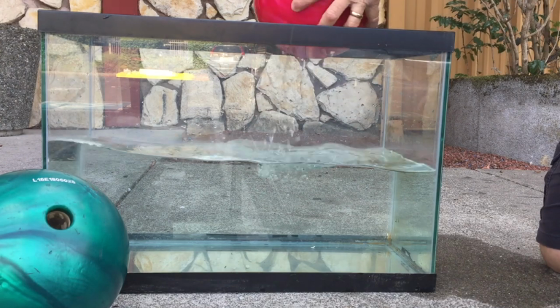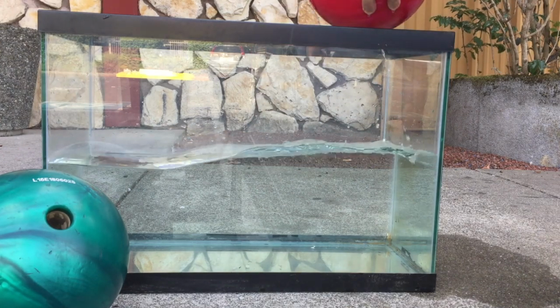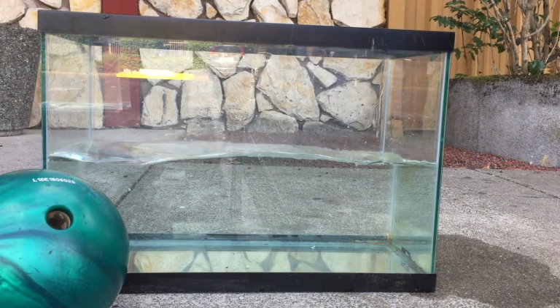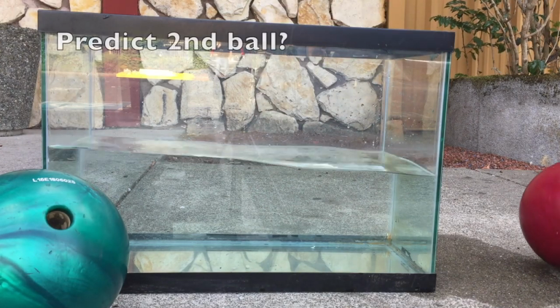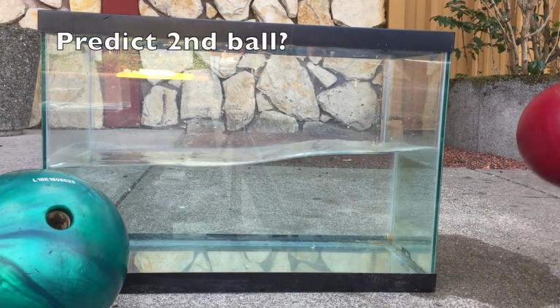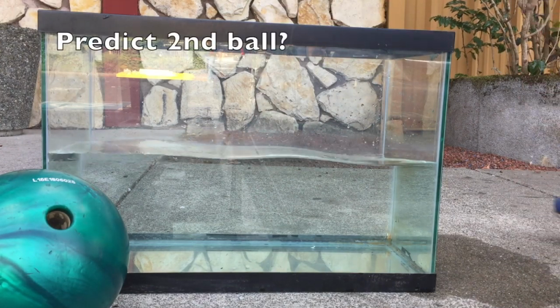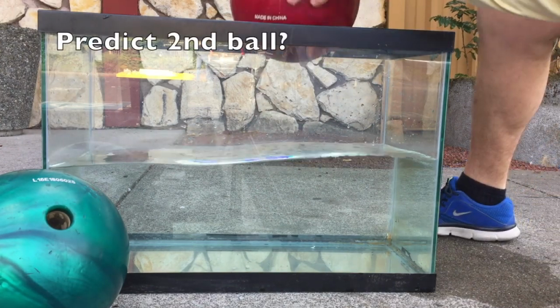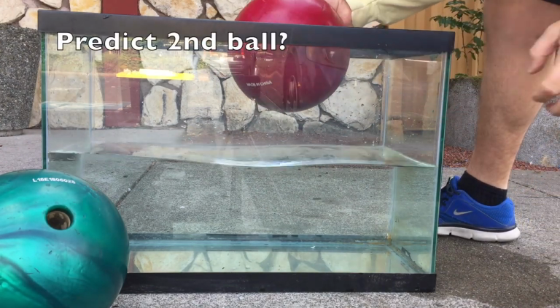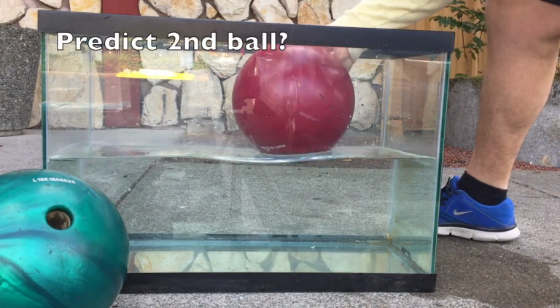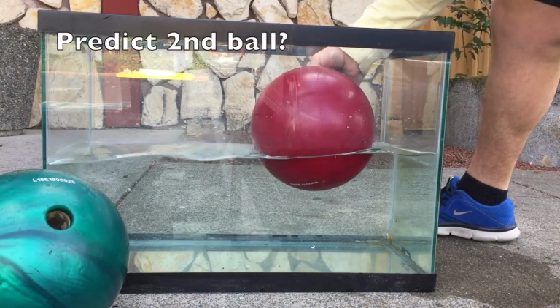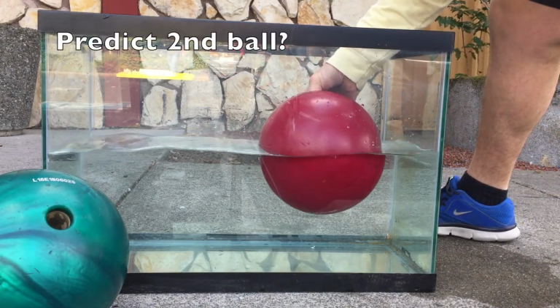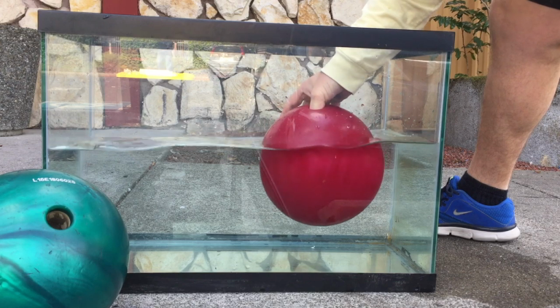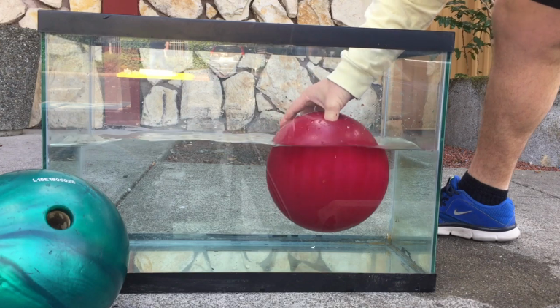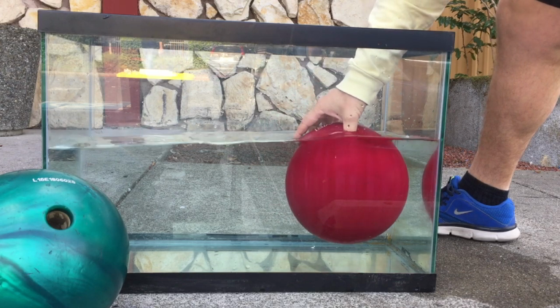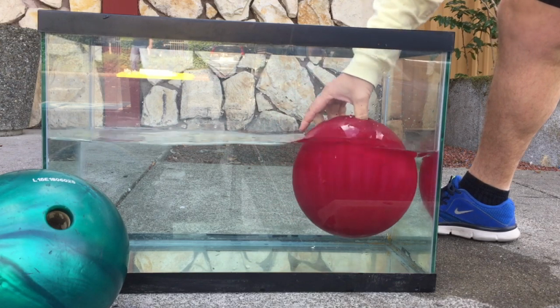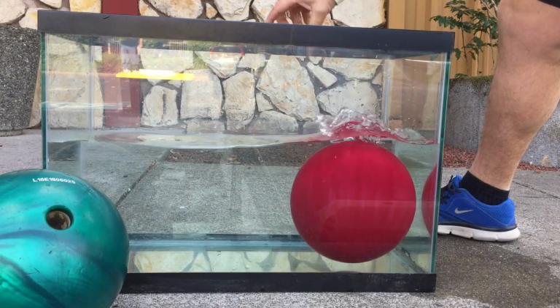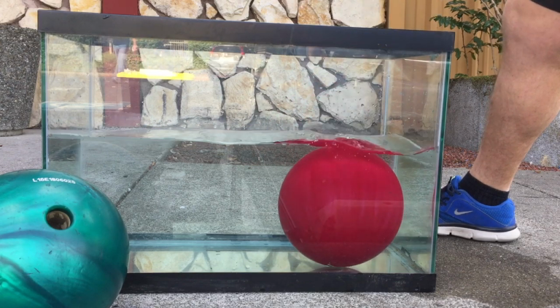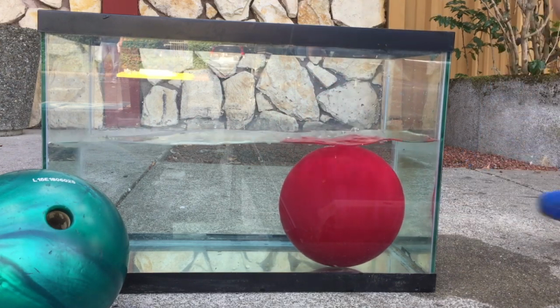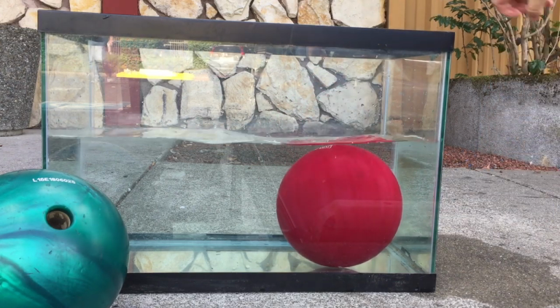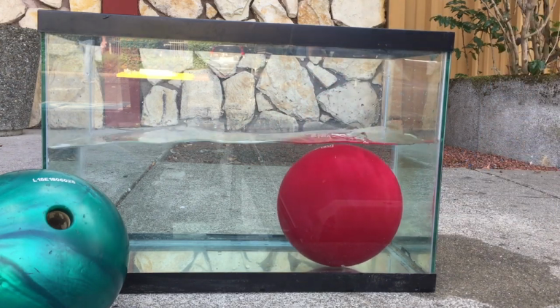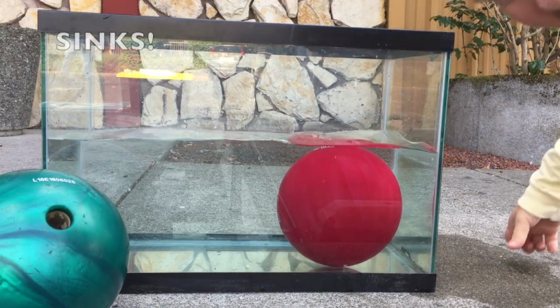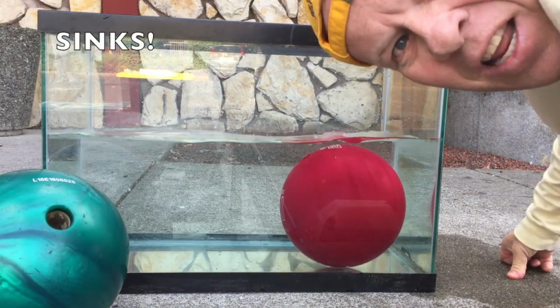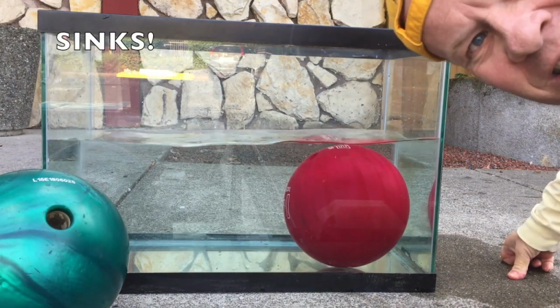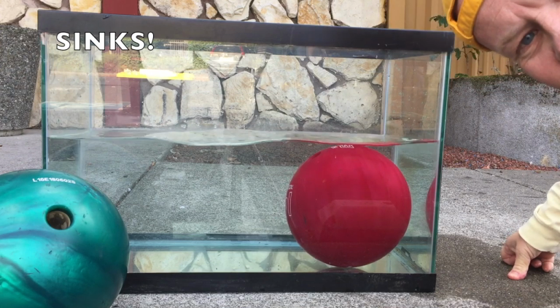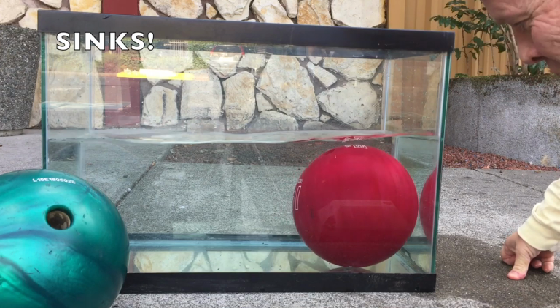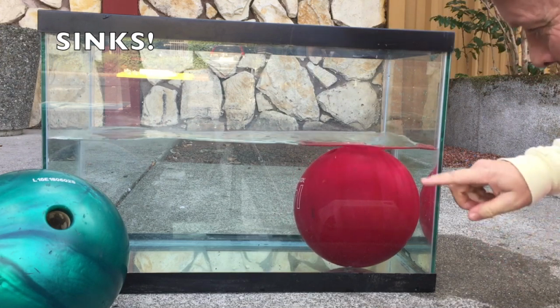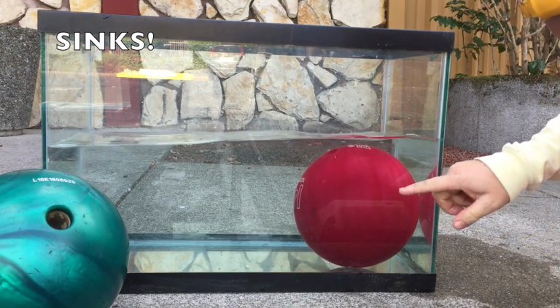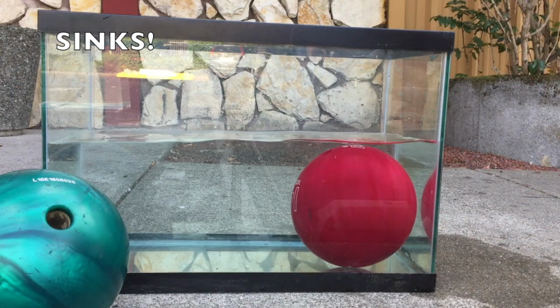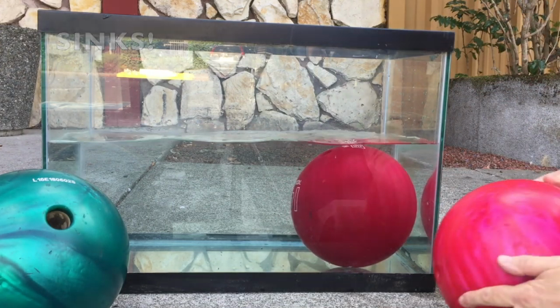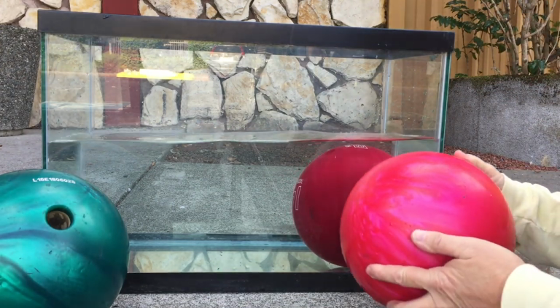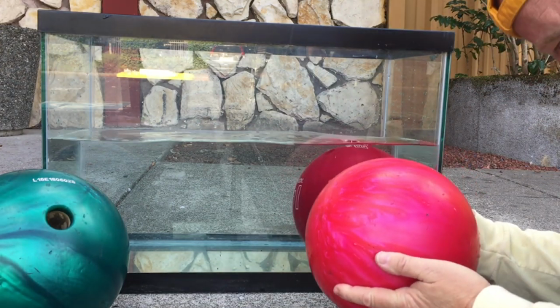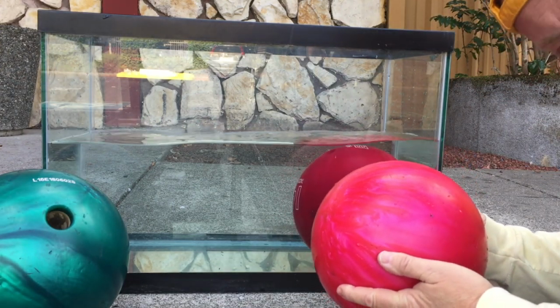We pull it out, do the second one, and it definitely sinks. So this one here sank where the other one floated — that's pretty incredible.